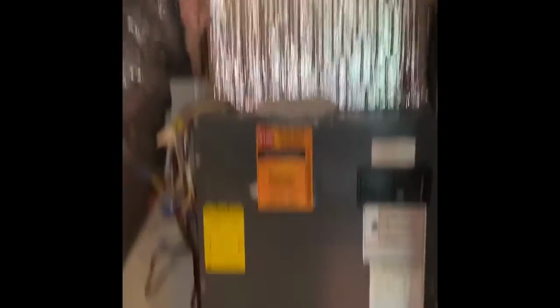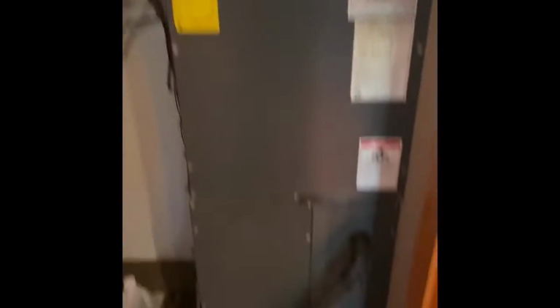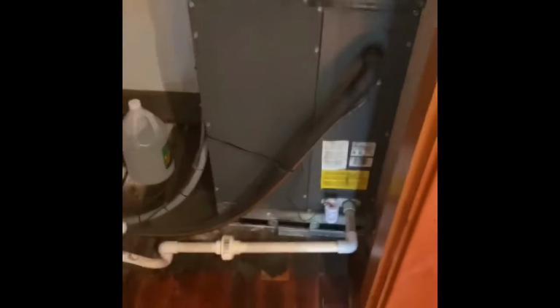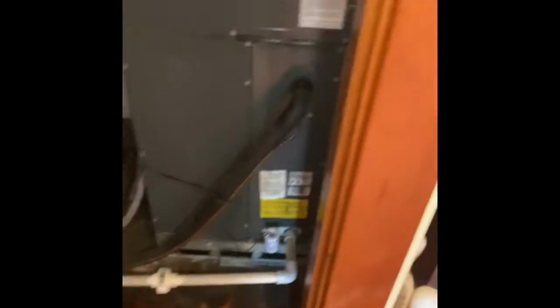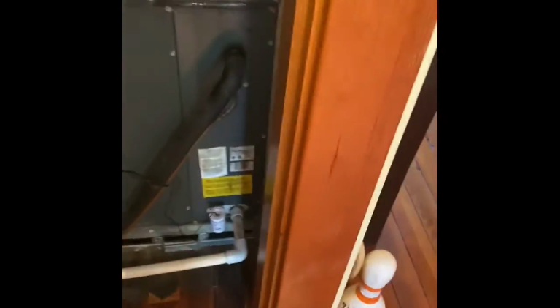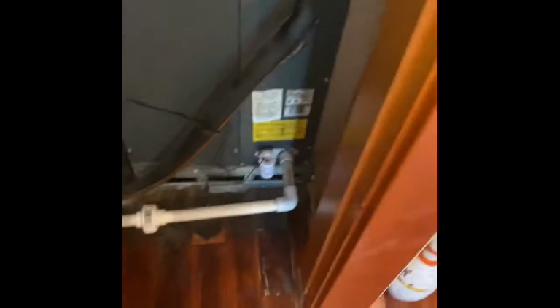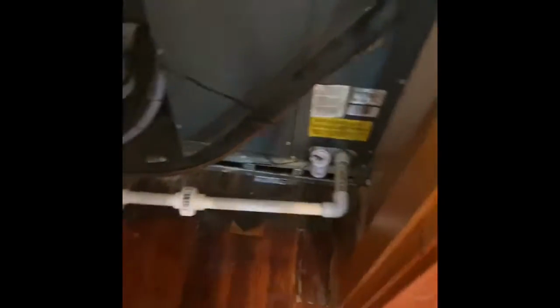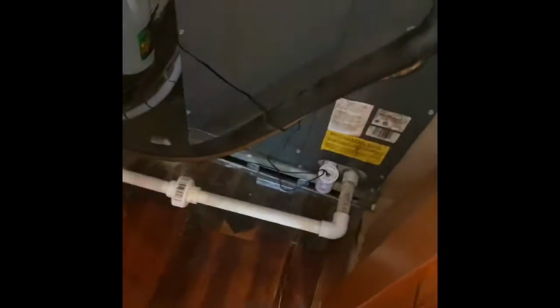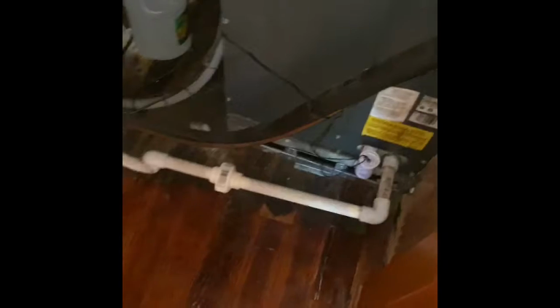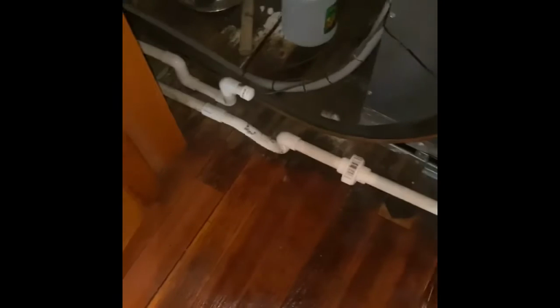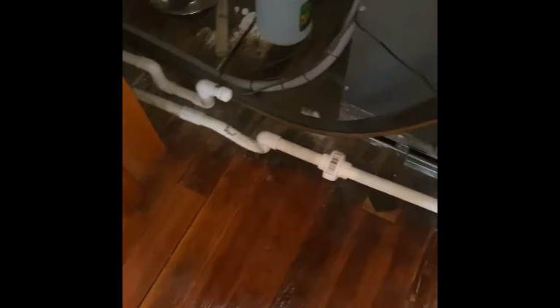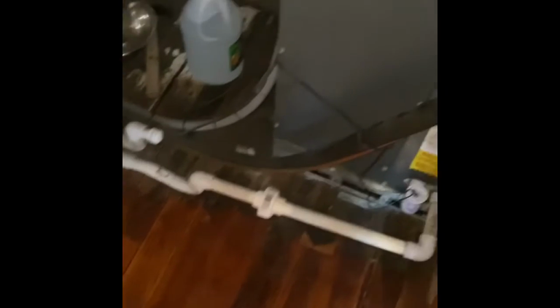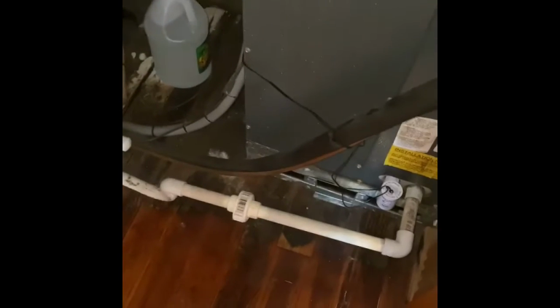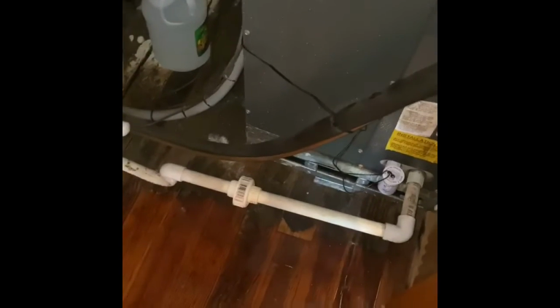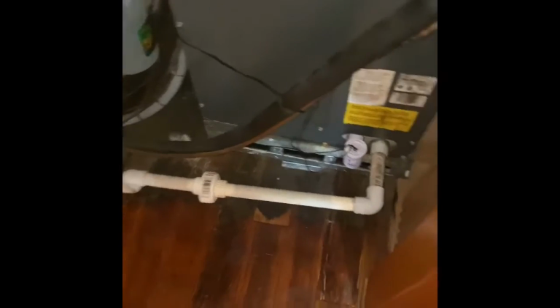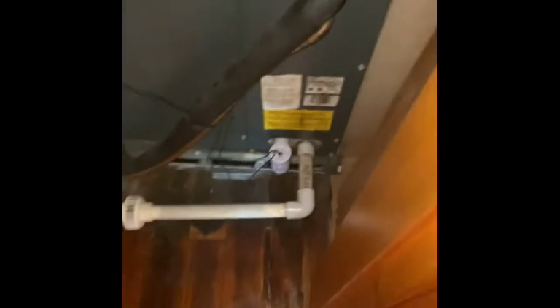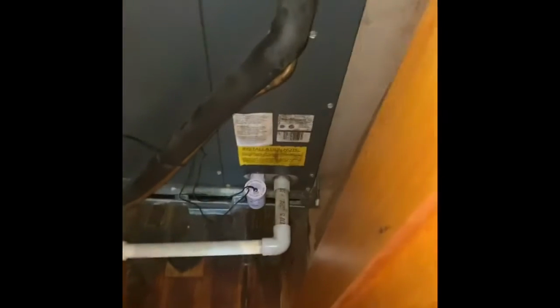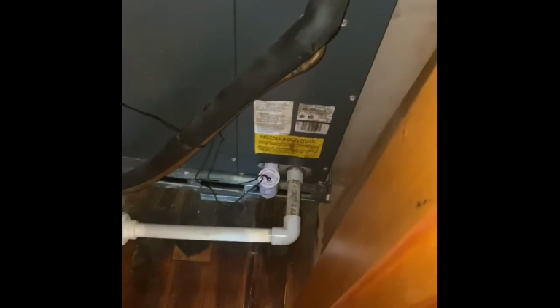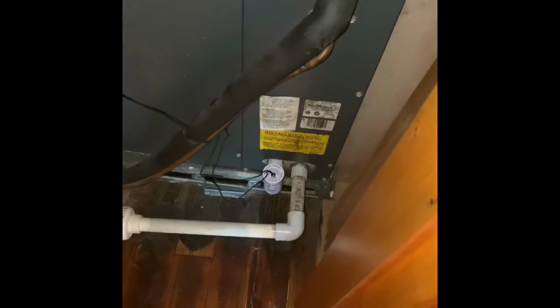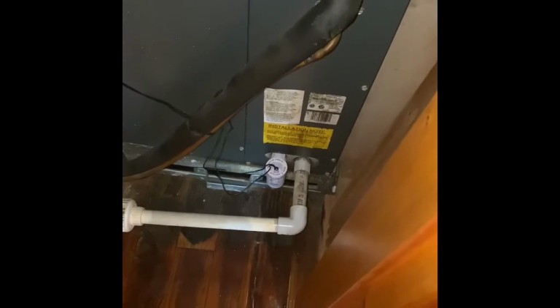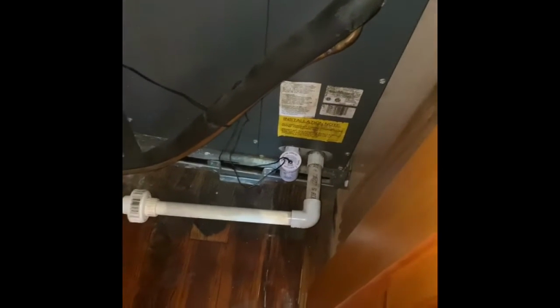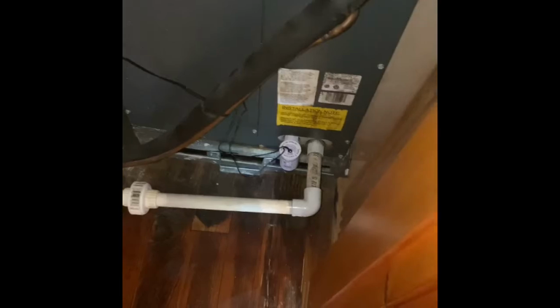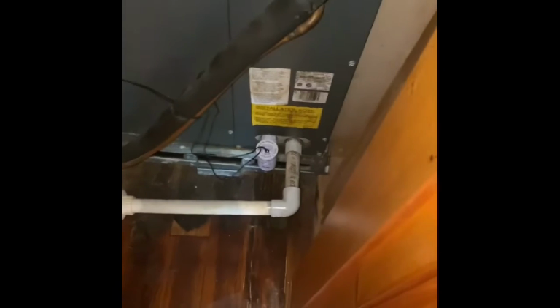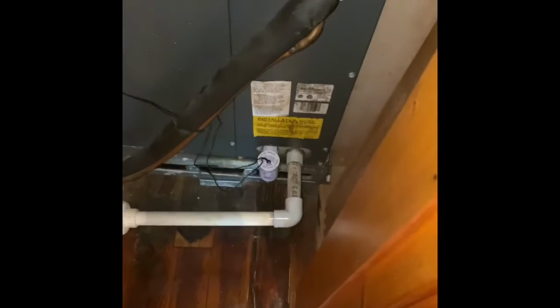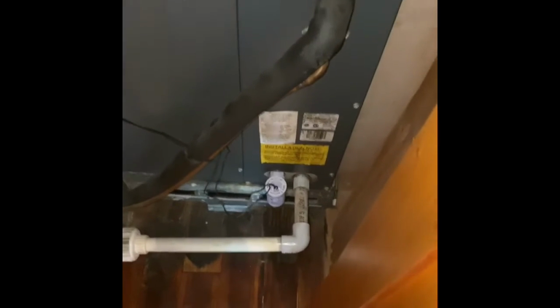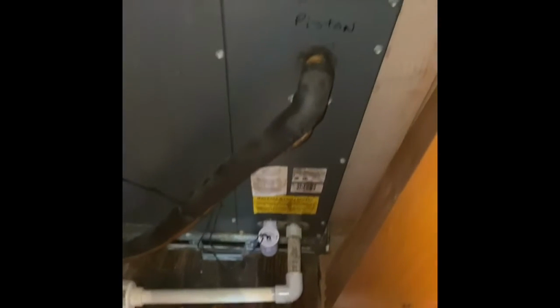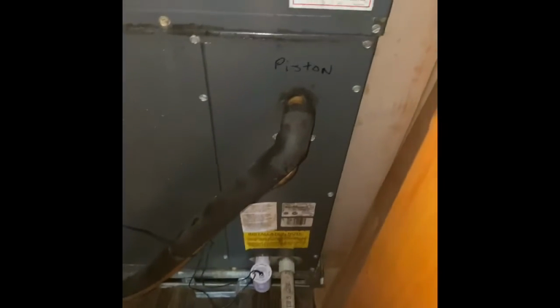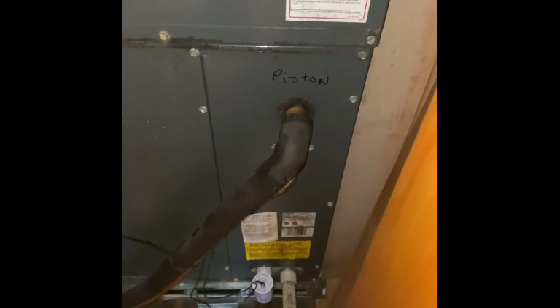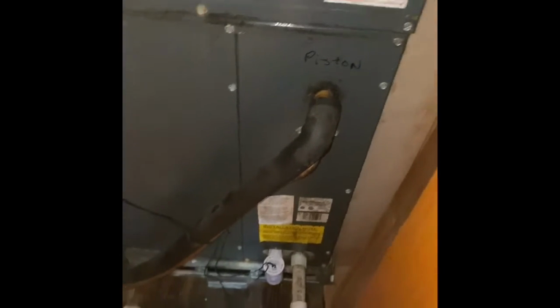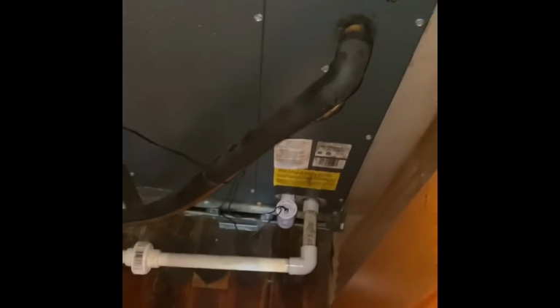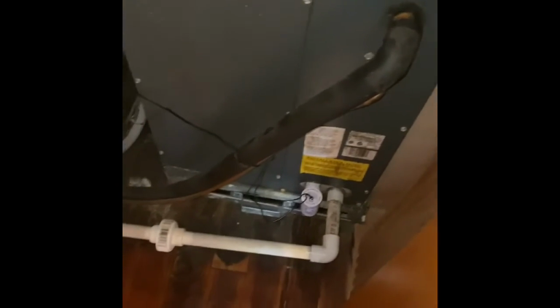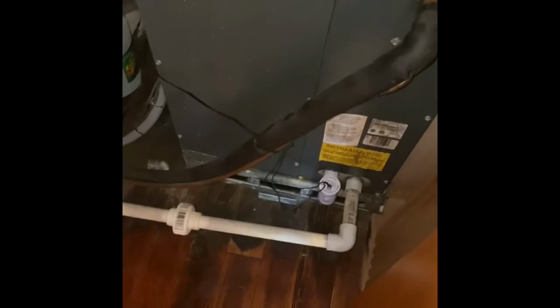Drain lines, we can just reconnect to the PVC drain lines where that union is, and we'll put a new emergency shutoff switch in the air handler like they have now. Refrigerant lines will get flushed and pressure tested.